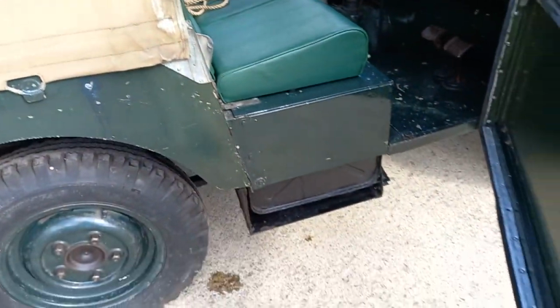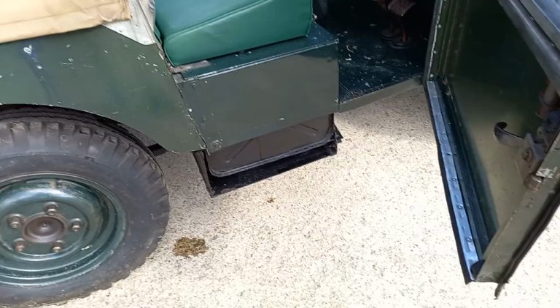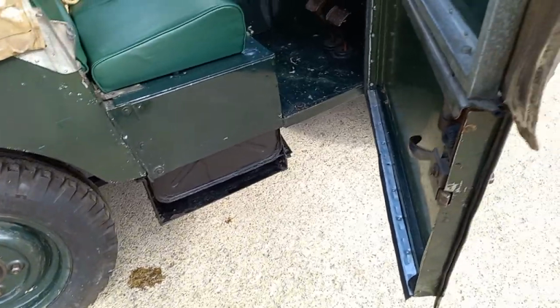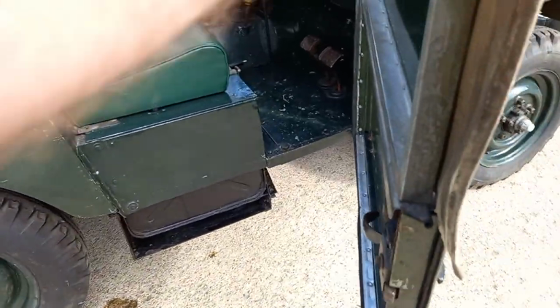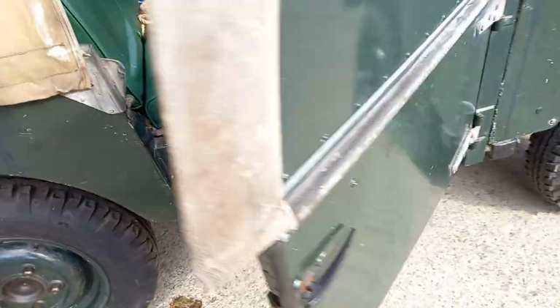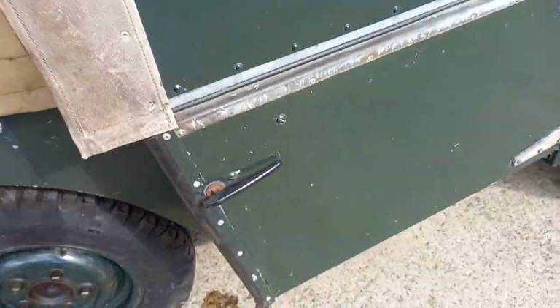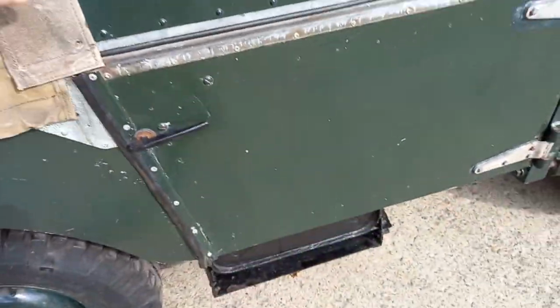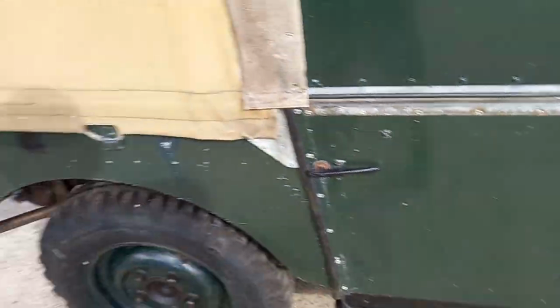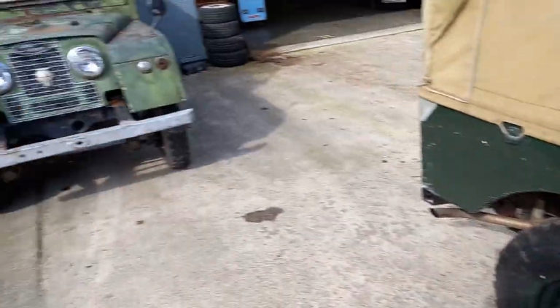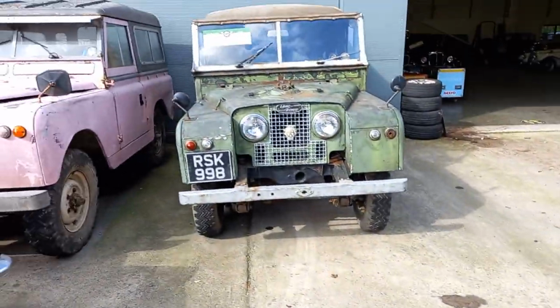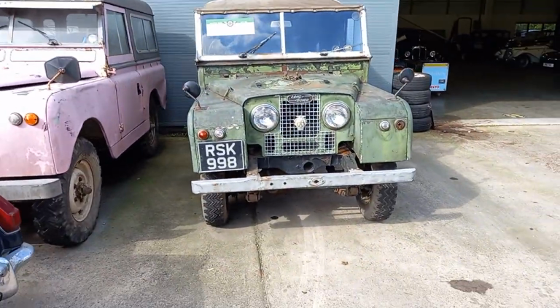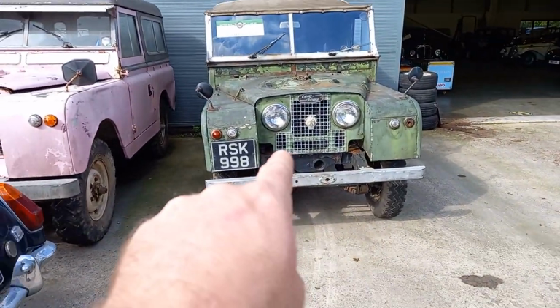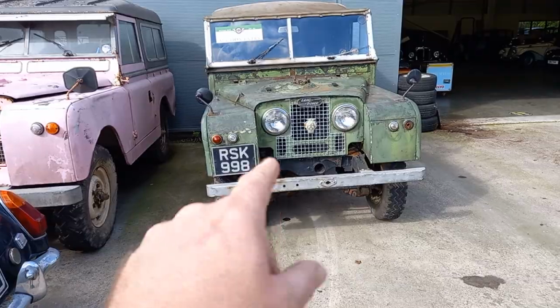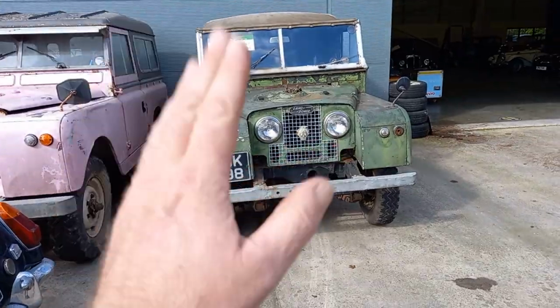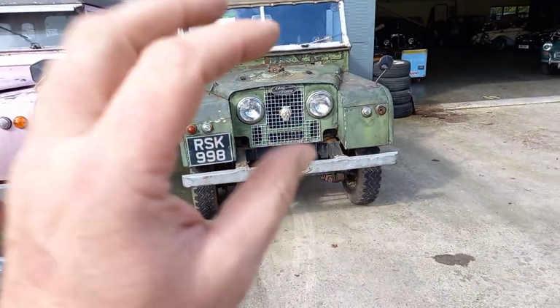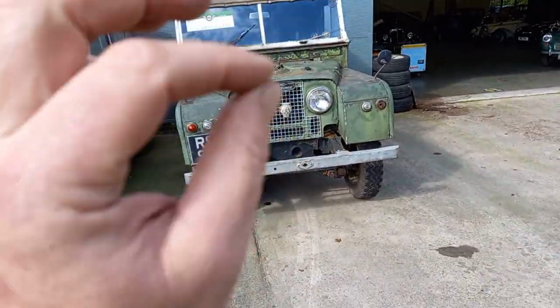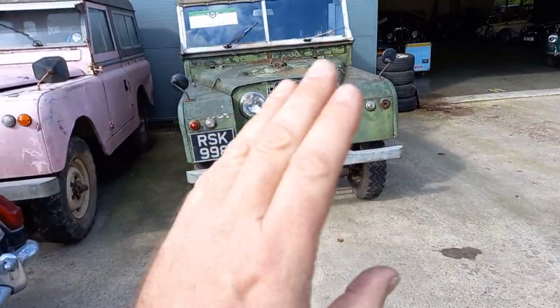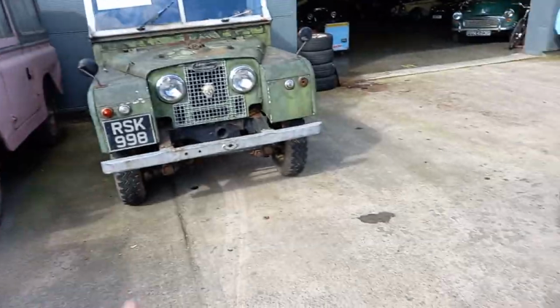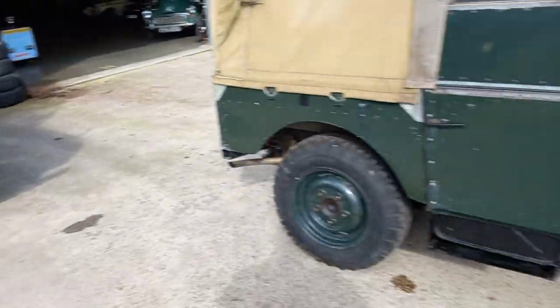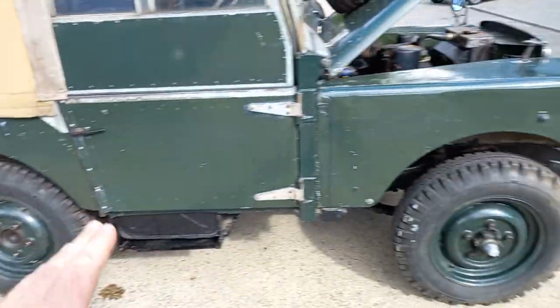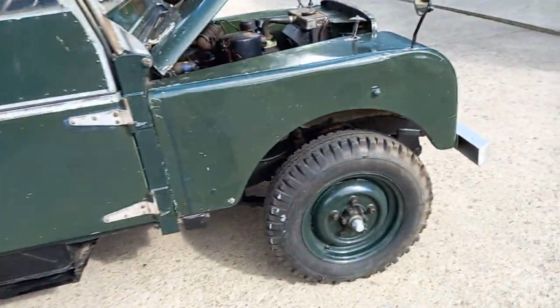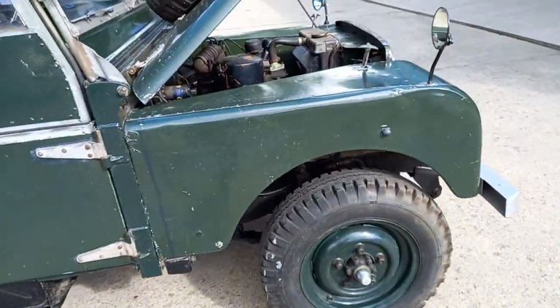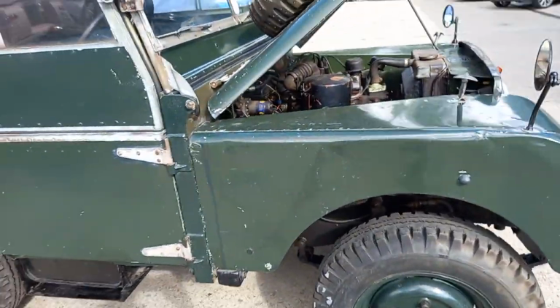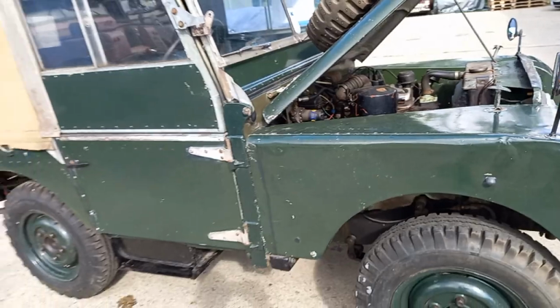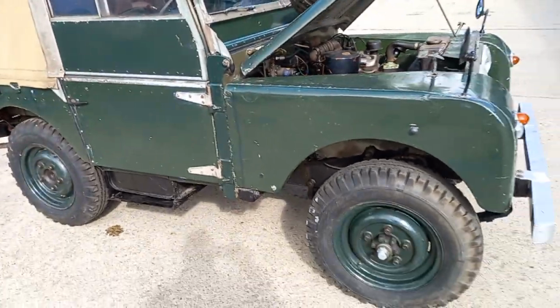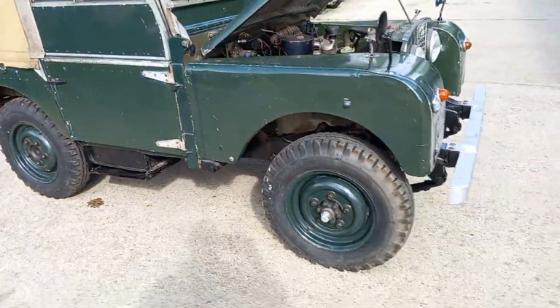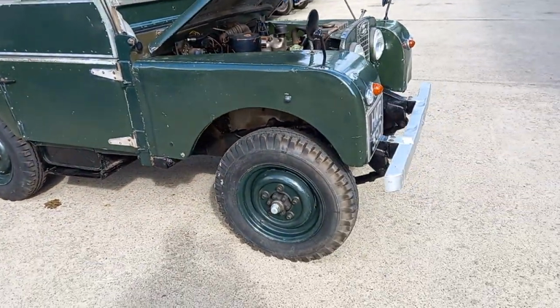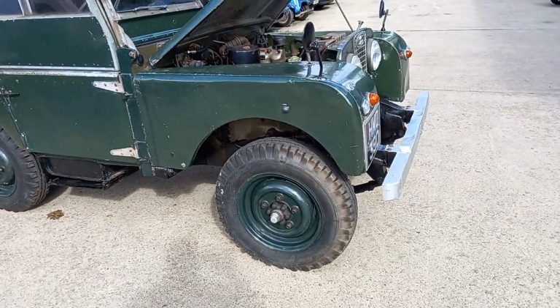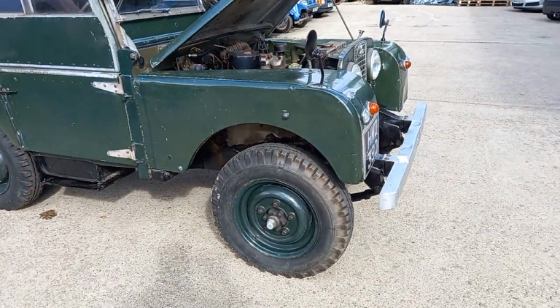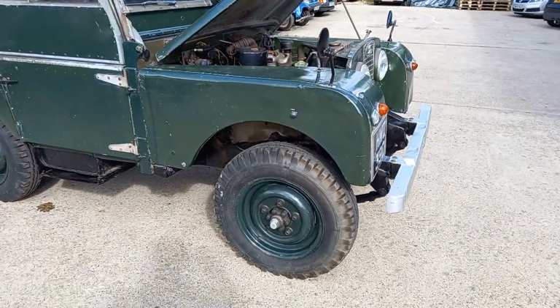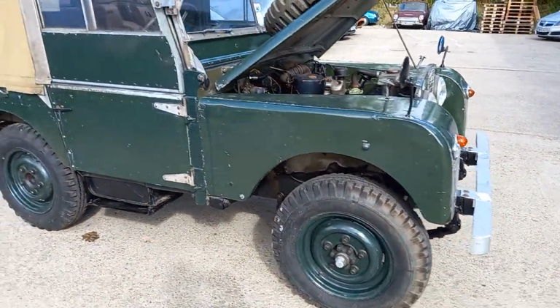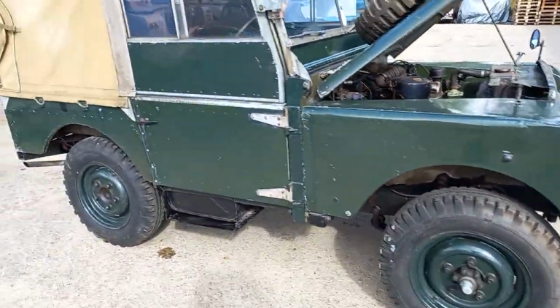I don't think I'd restore it, to be fair. I said the same thing when I was videoing this one here — I said if it was just a little bit better, you'd leave it as it is, and this obviously is. Just that little bit cleaner, I'd be tempted to leave it, I think.